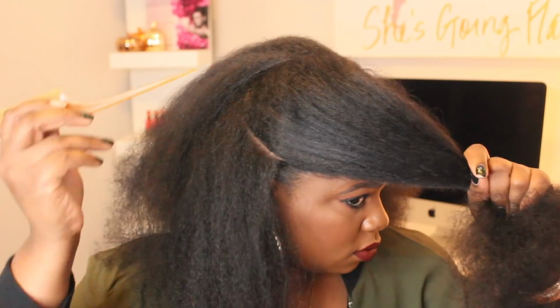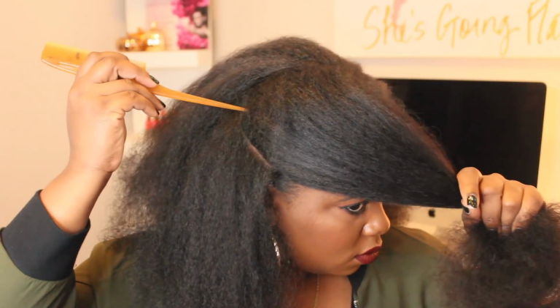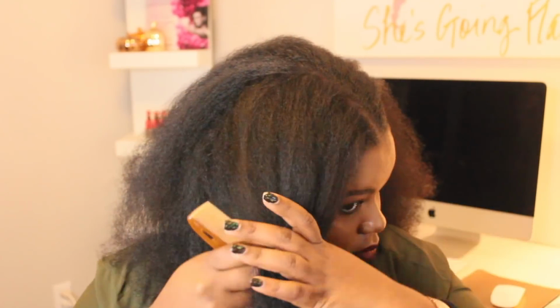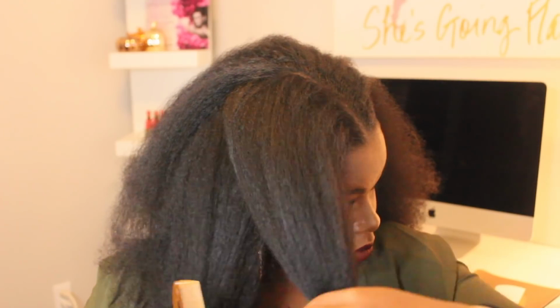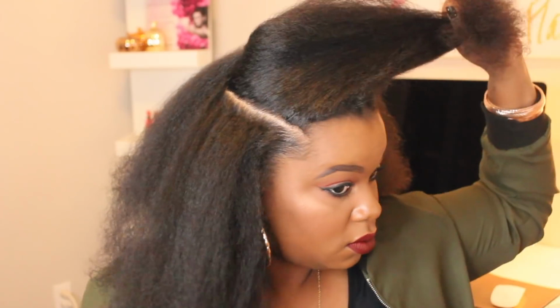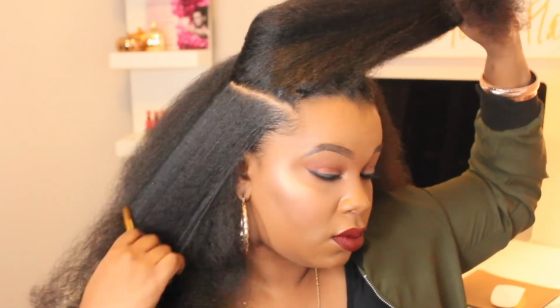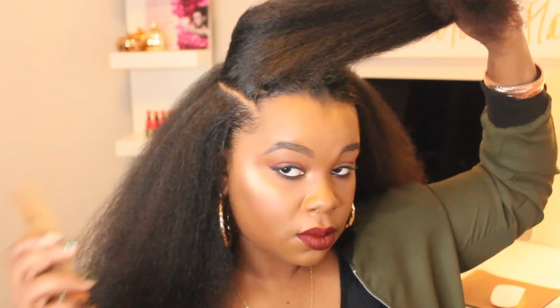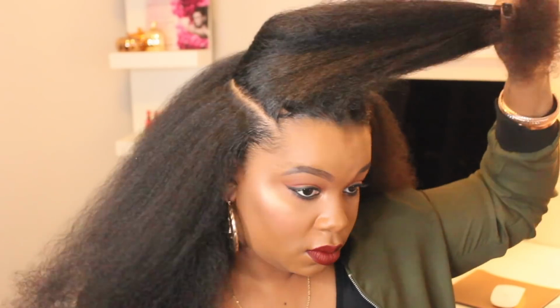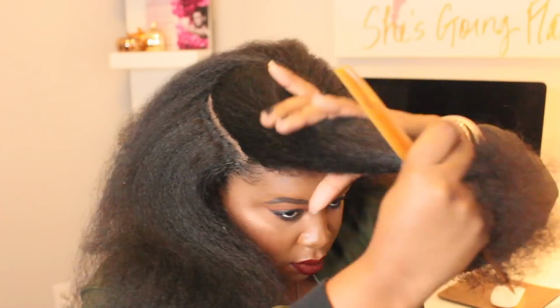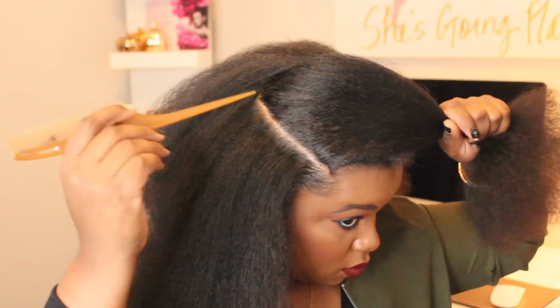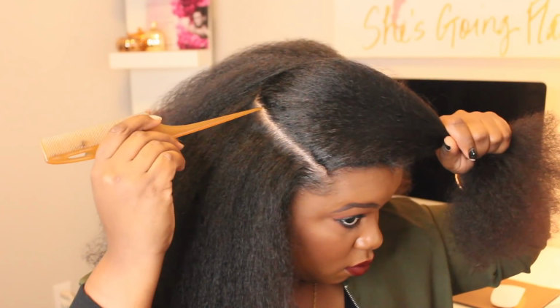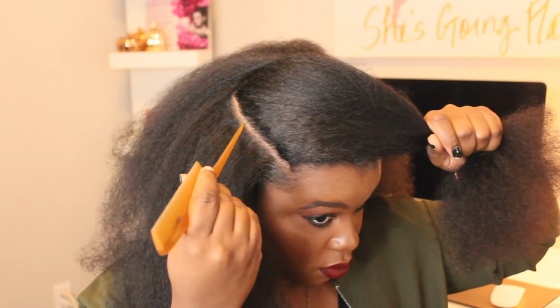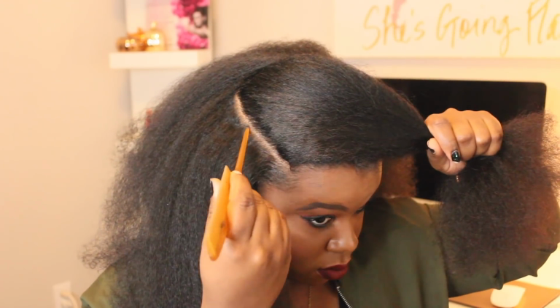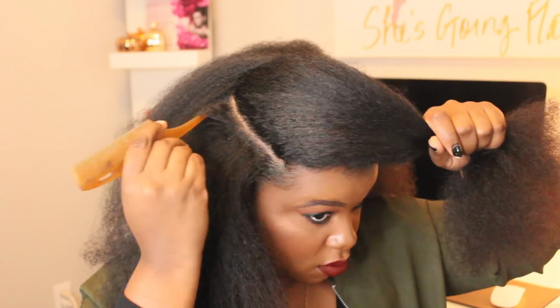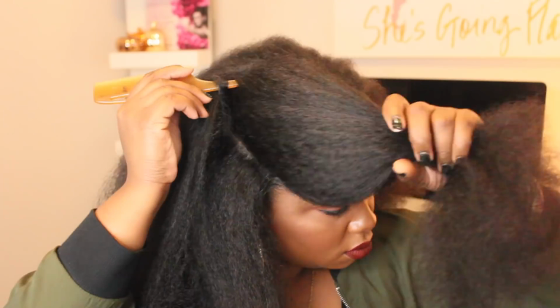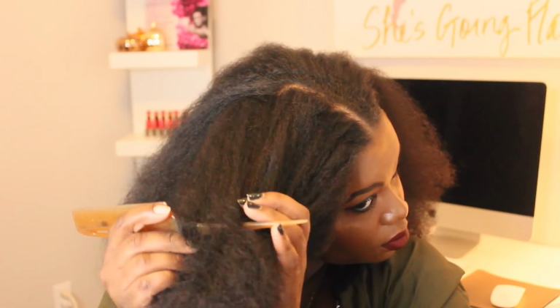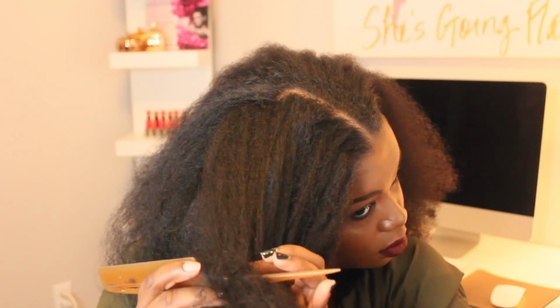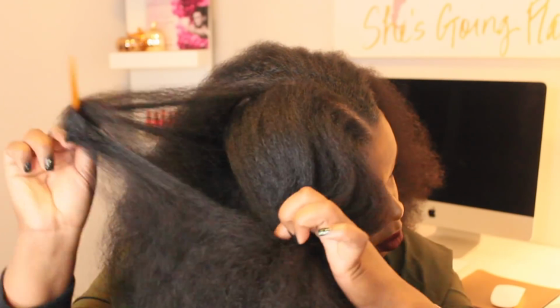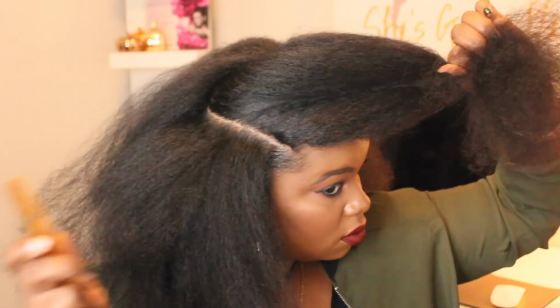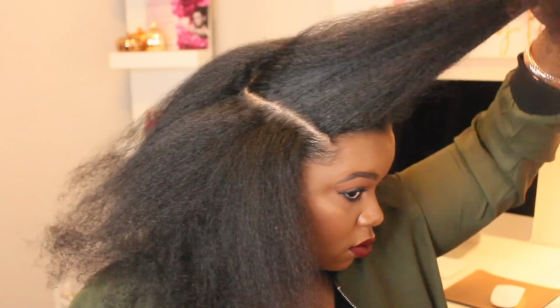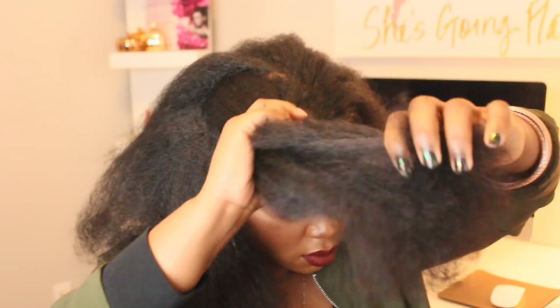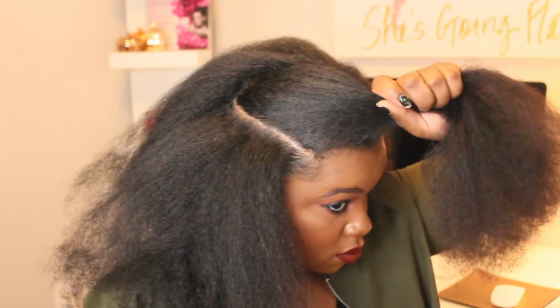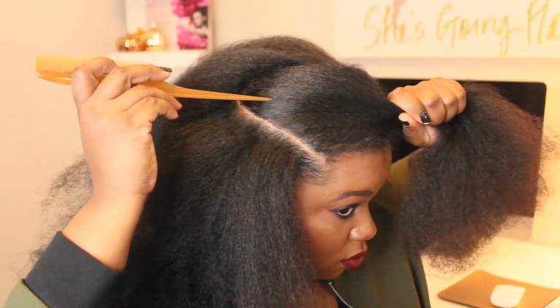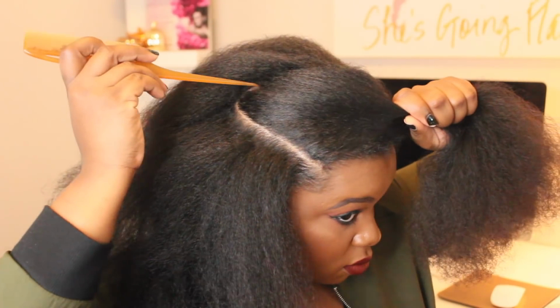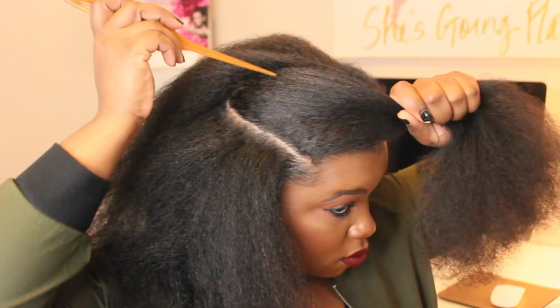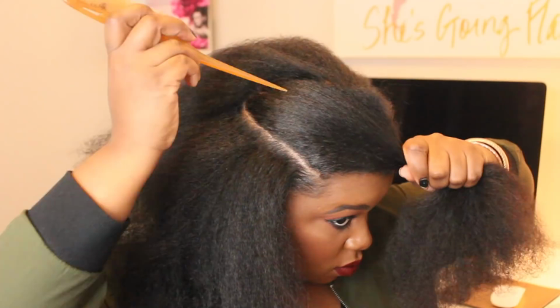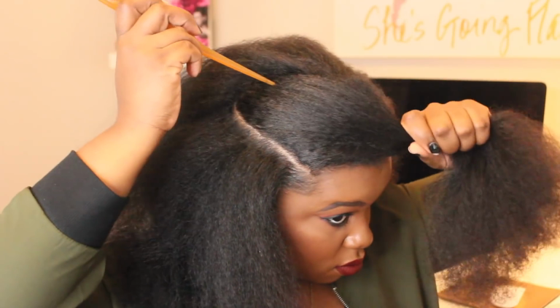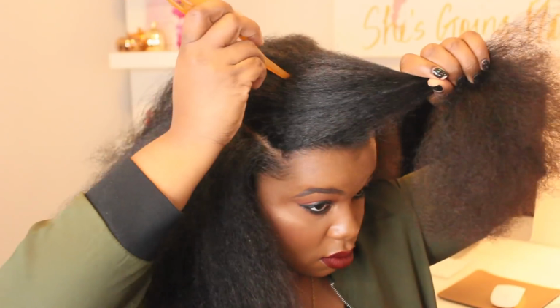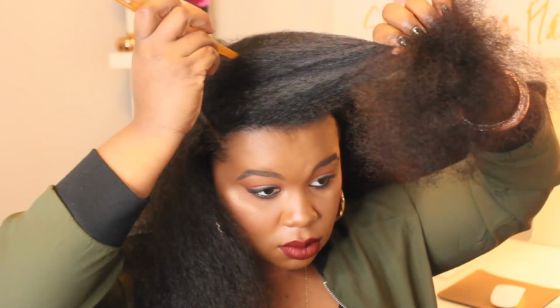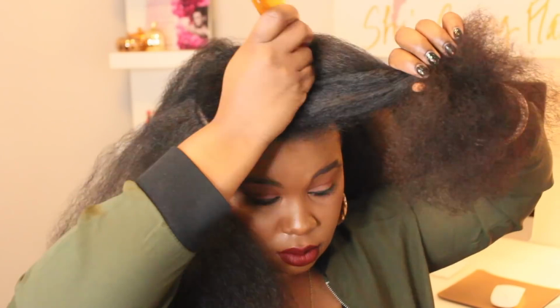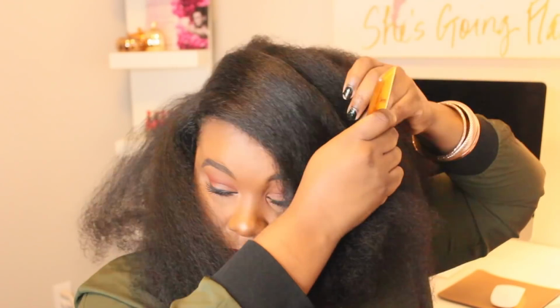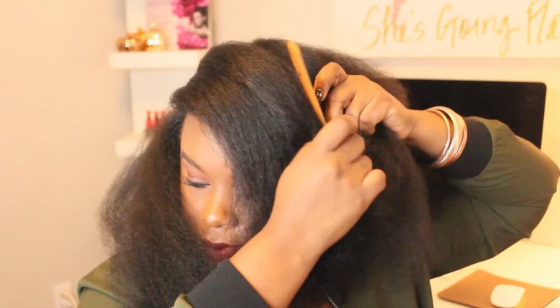I've been getting so many questions about this style and here it is you guys. This is the more elegant look — if you're going to a holiday party, if you're going to an office party, anytime, anywhere you can wear this style. I absolutely love it.